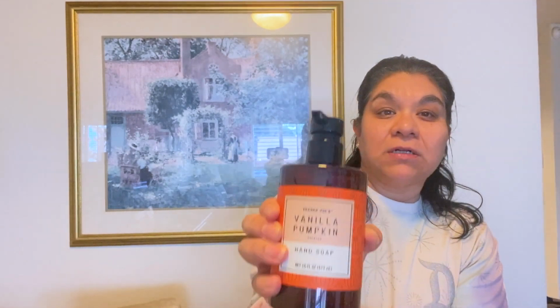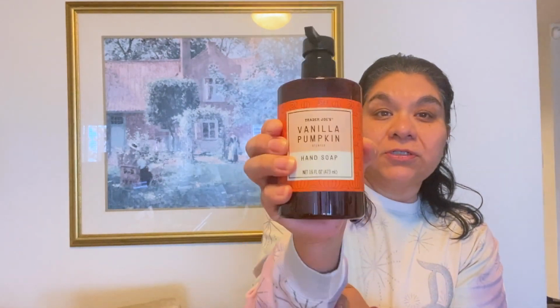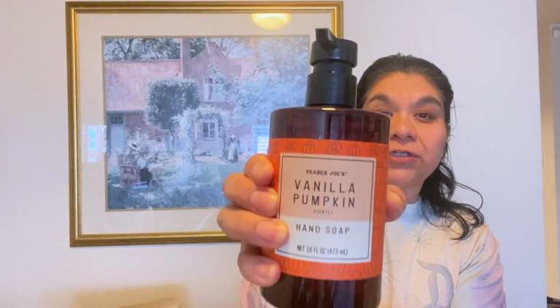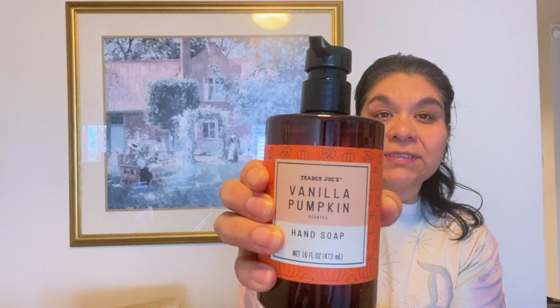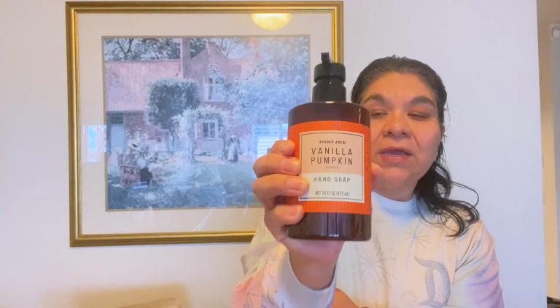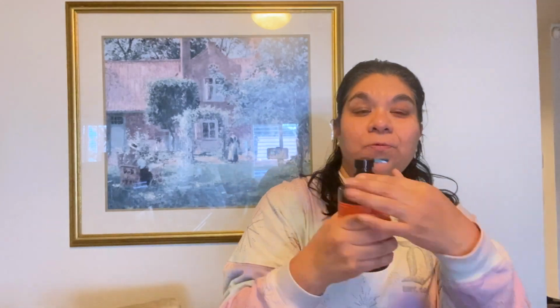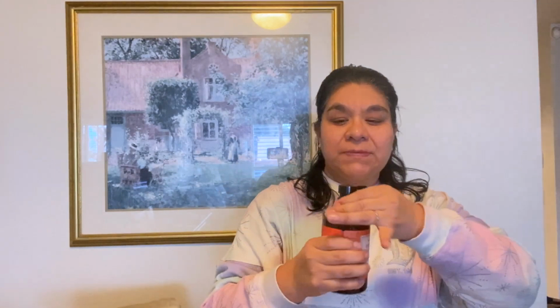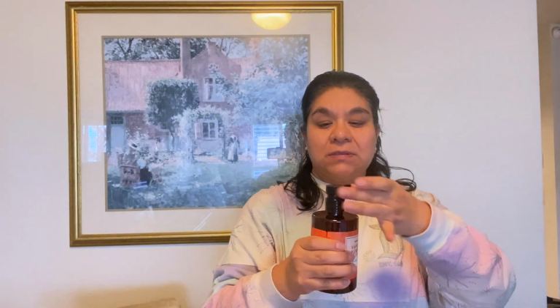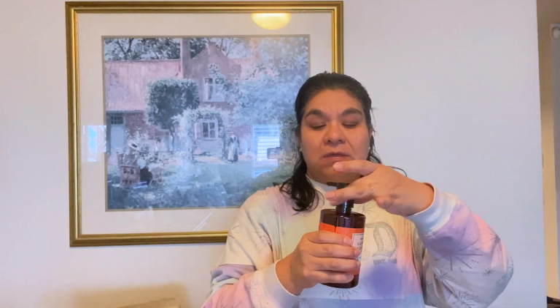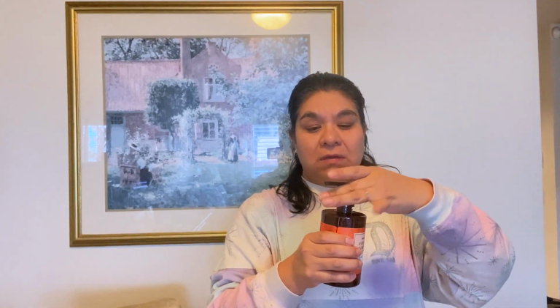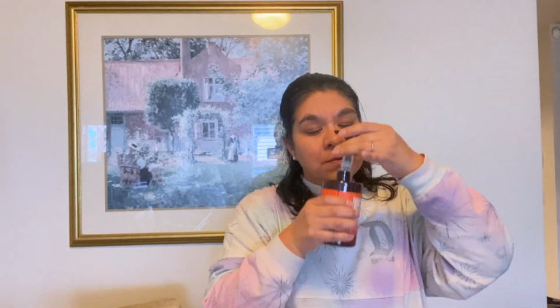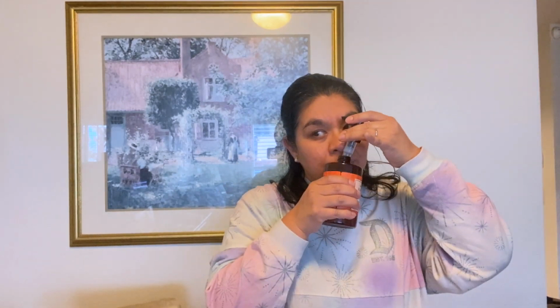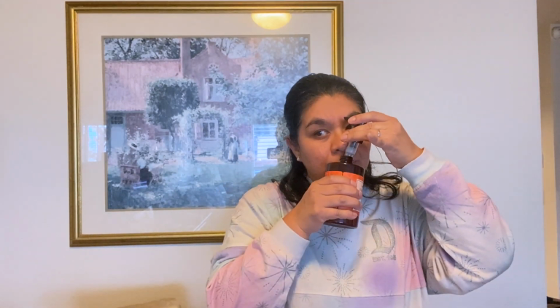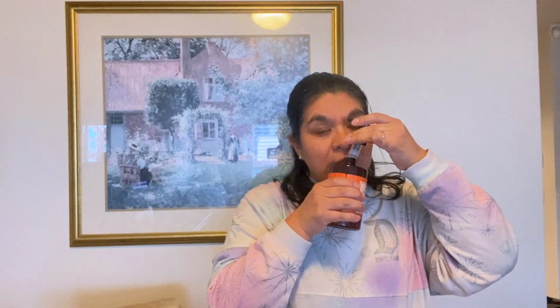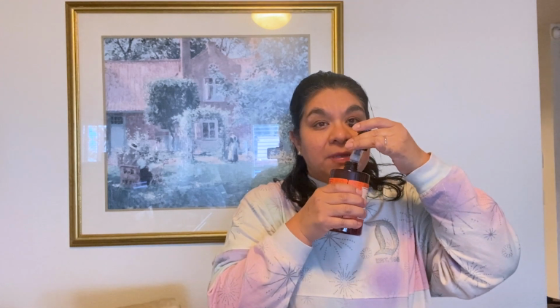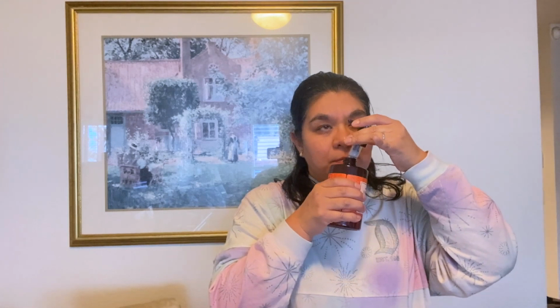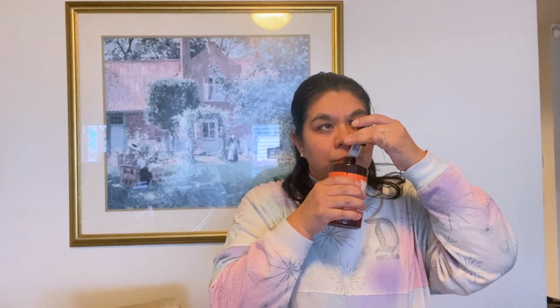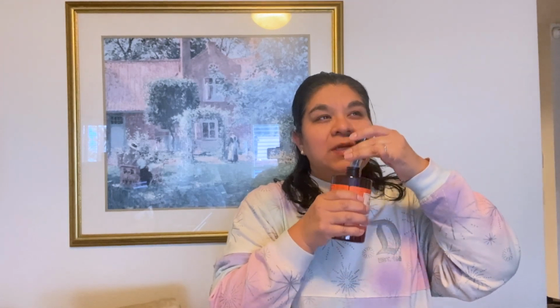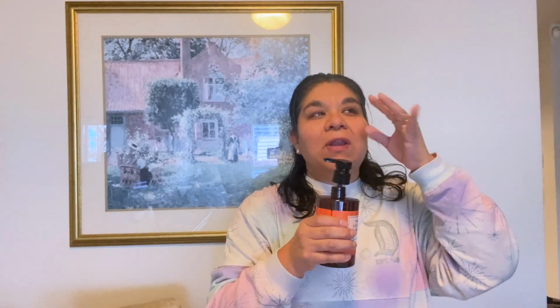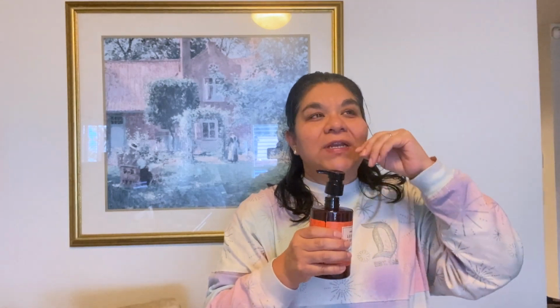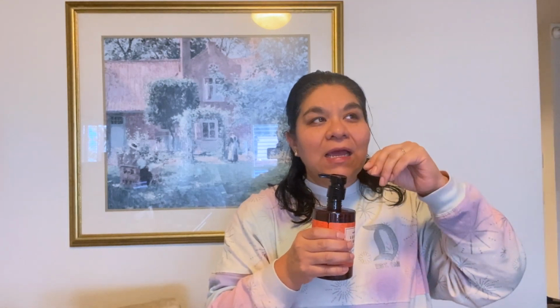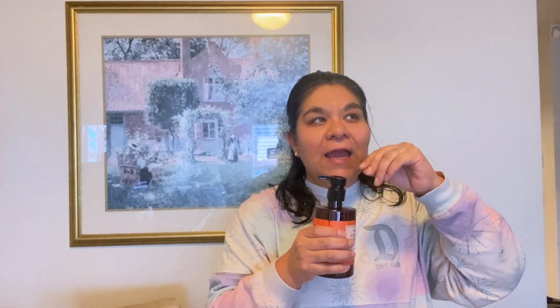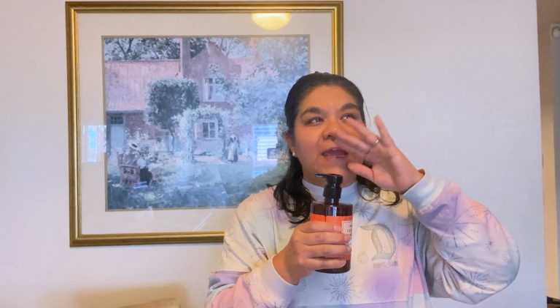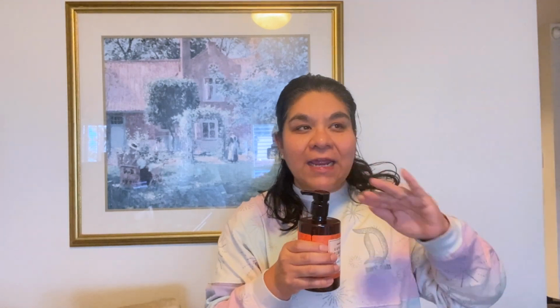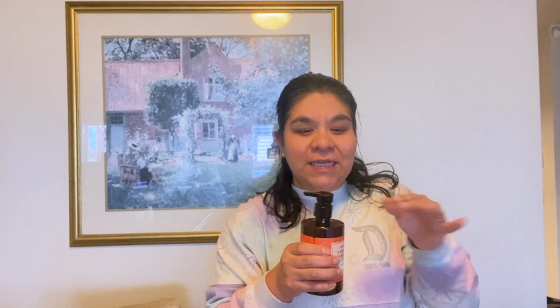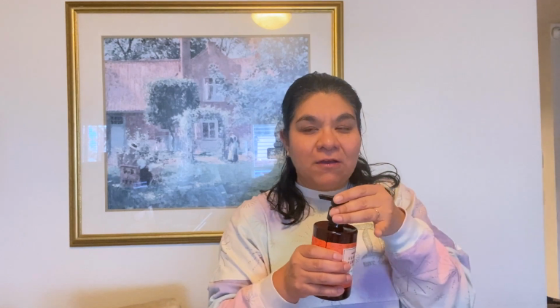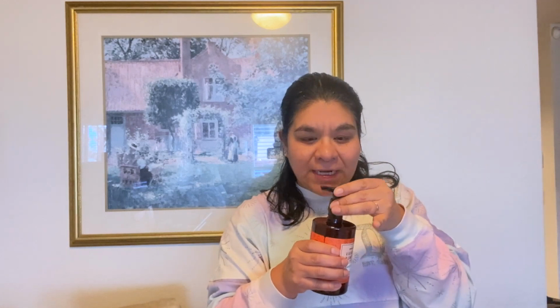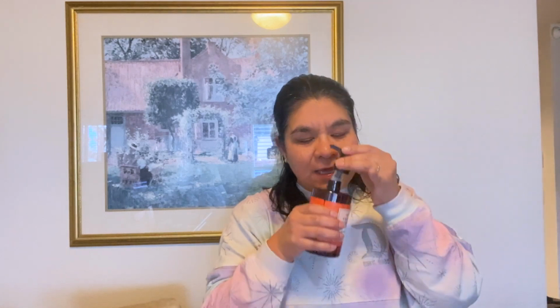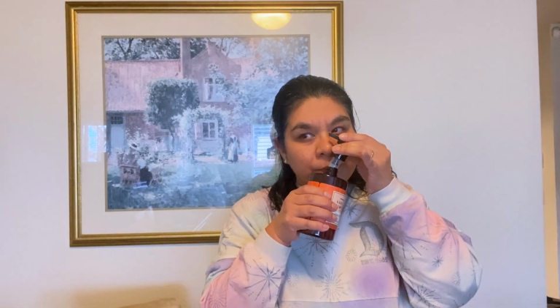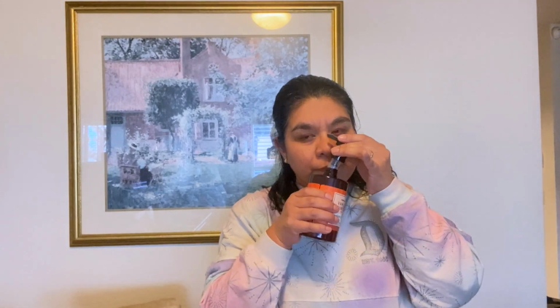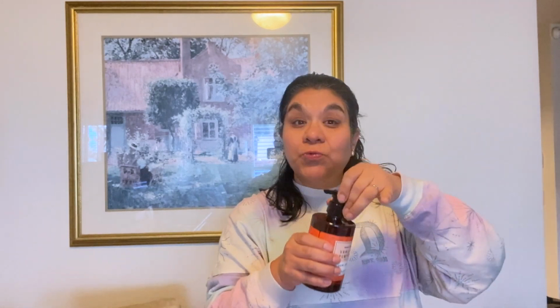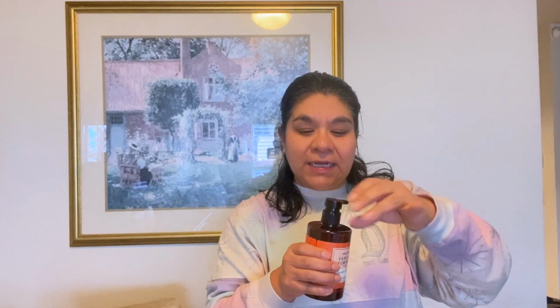Last but not least in my bag is the Vanilla Pumpkin Hand Soap — this is also new to Trader Joe's. It really smells like pumpkin; you can smell the vanilla and then a scent of pumpkin at the end. It's really nice and not too strong.